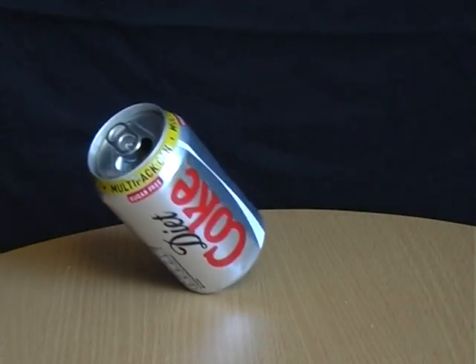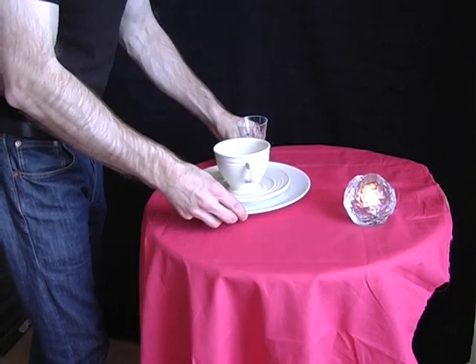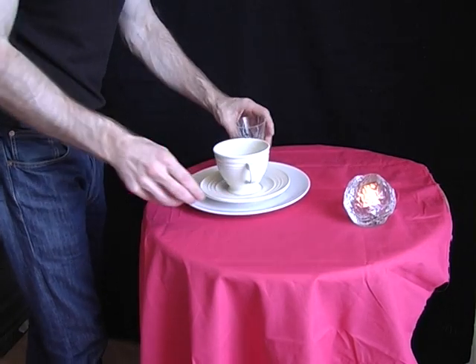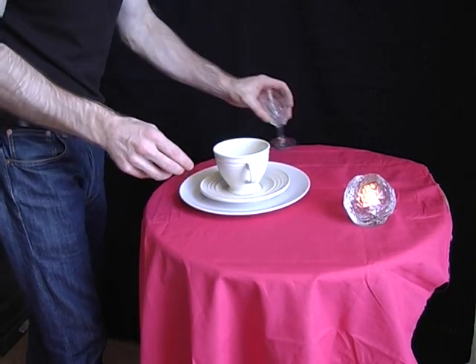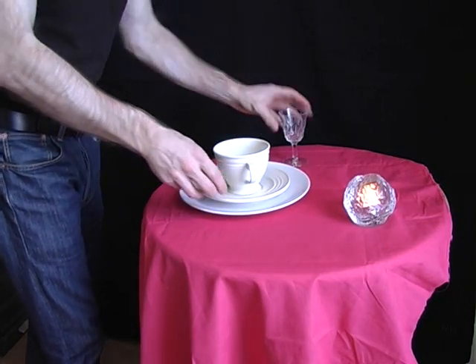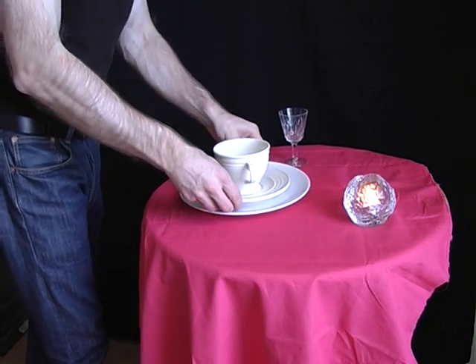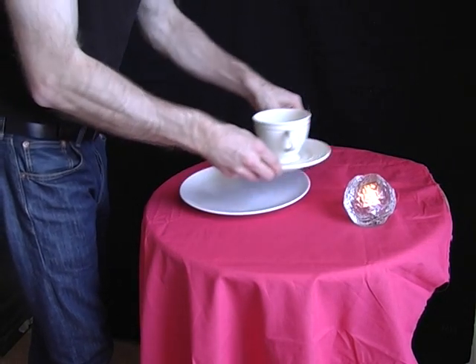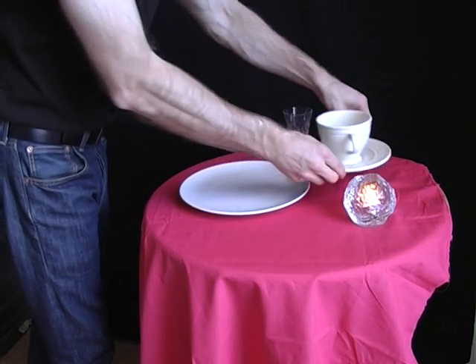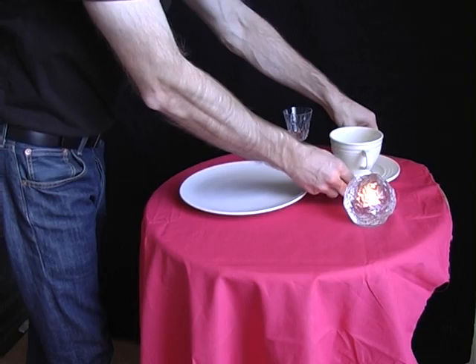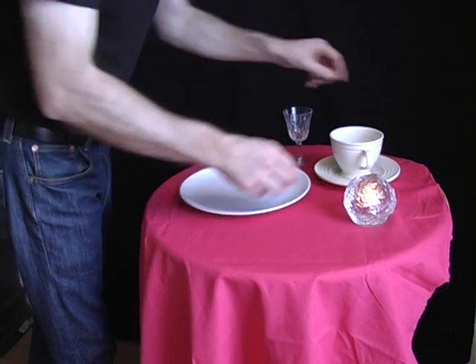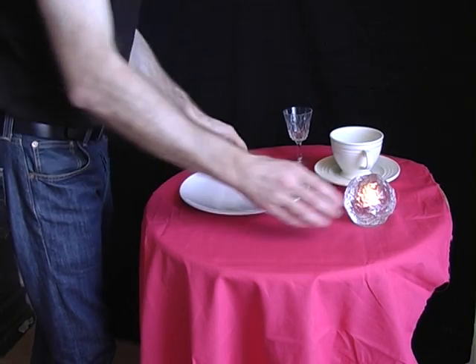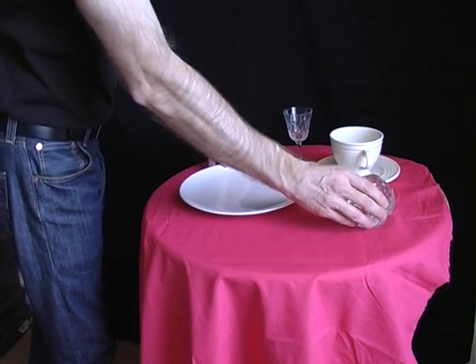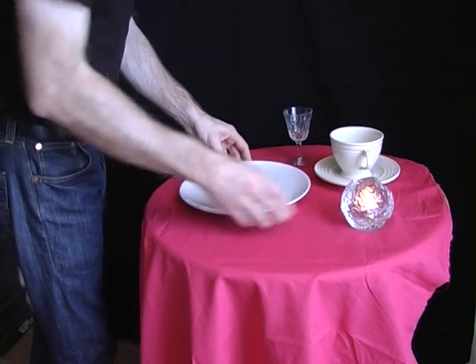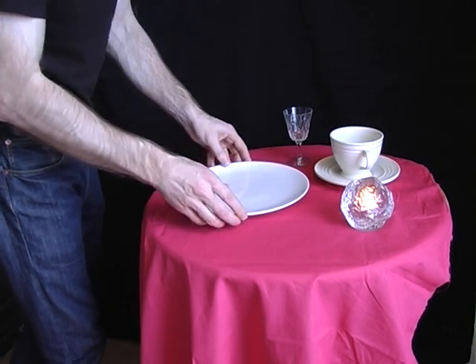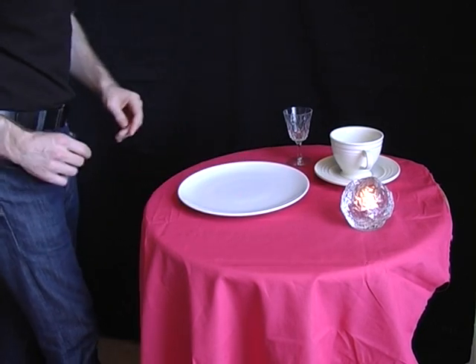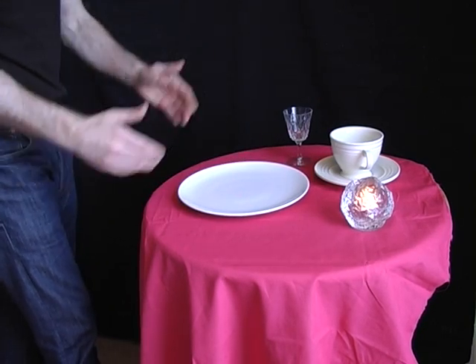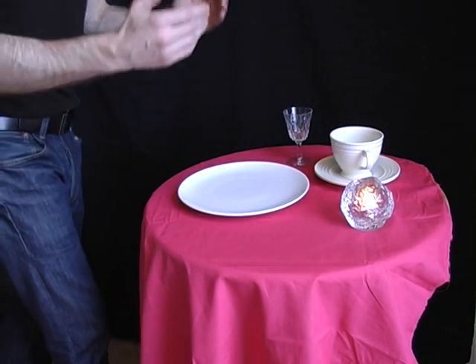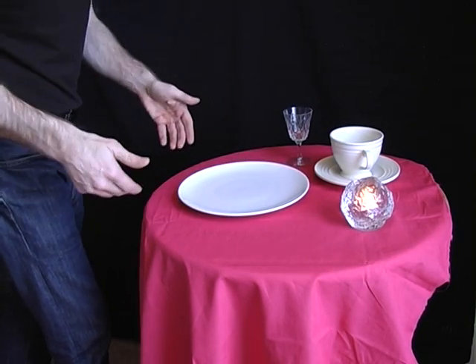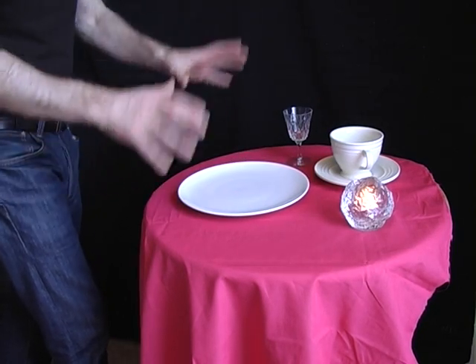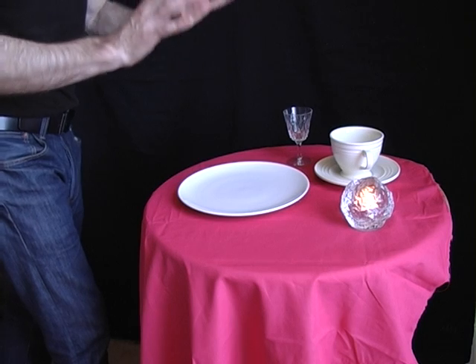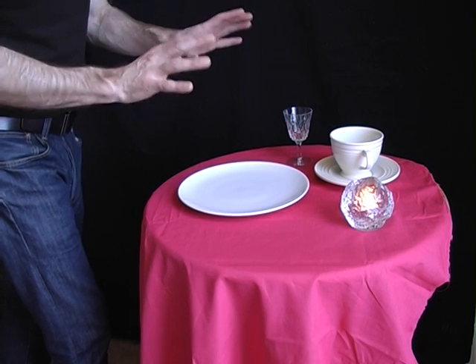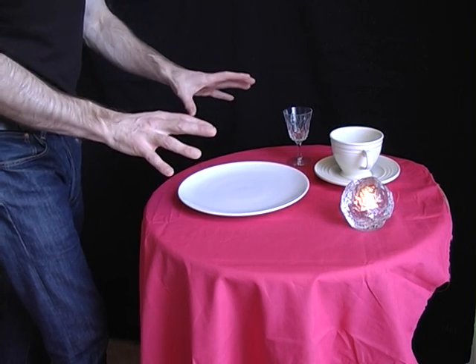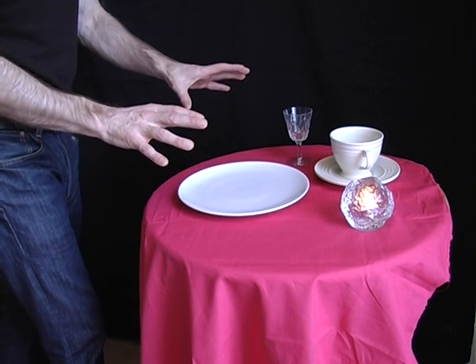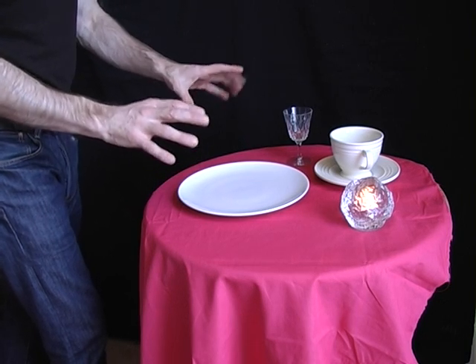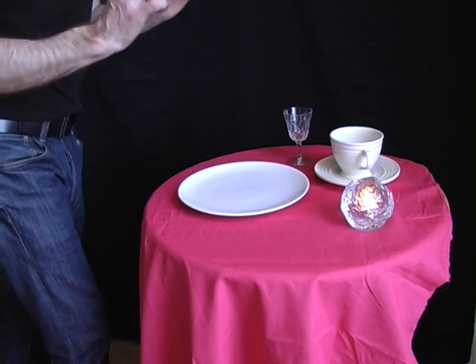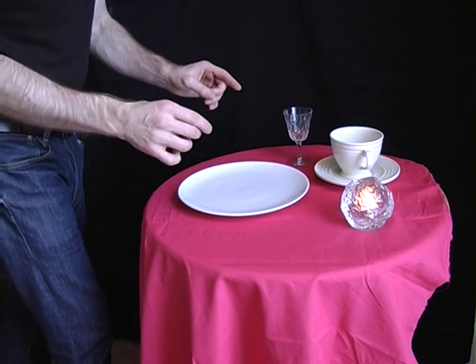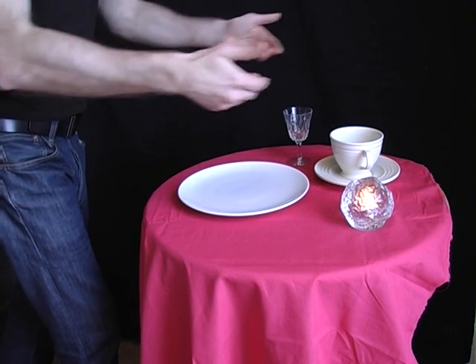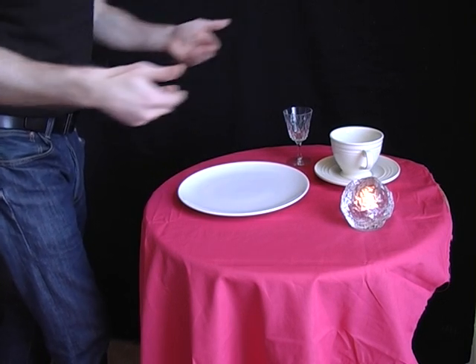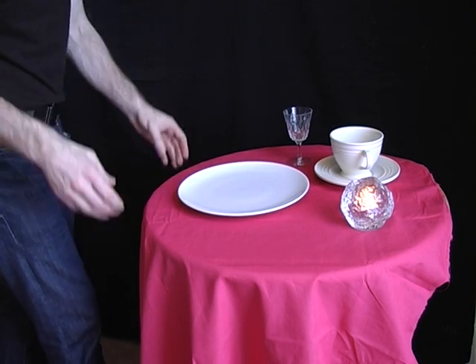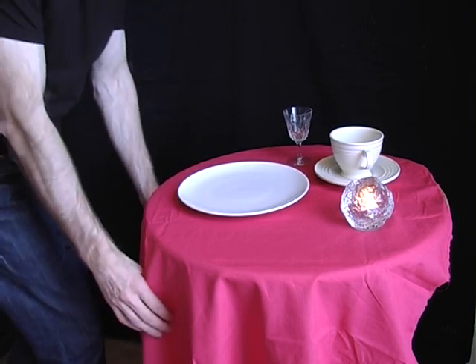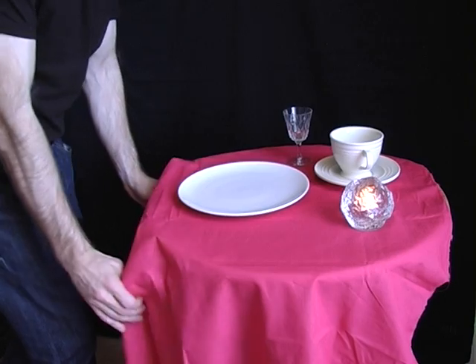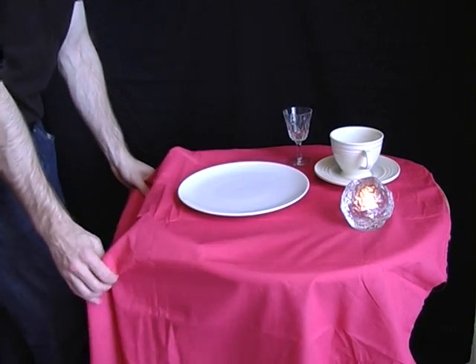Just place a cloth that hasn't got a hem on it onto the table. Then place some heavy objects on the cloth and you're going to whip away the cloth but leave the objects safely on the table. And remember when you do this, don't pull horizontally — pull the cloth vertically.